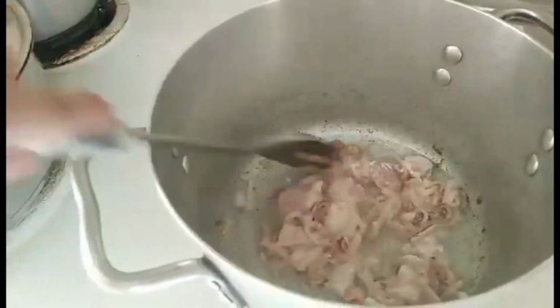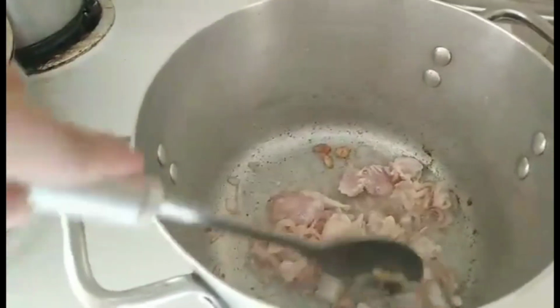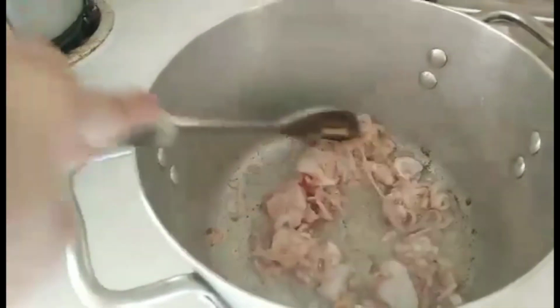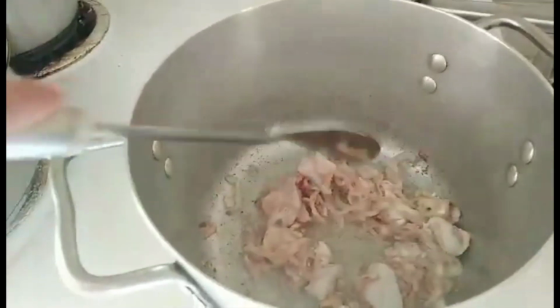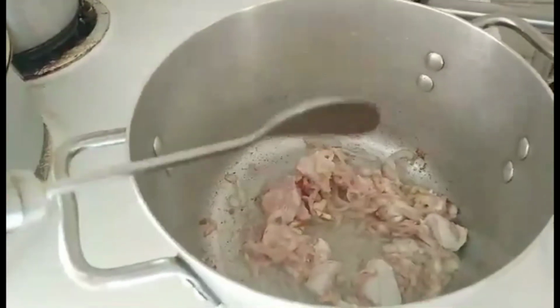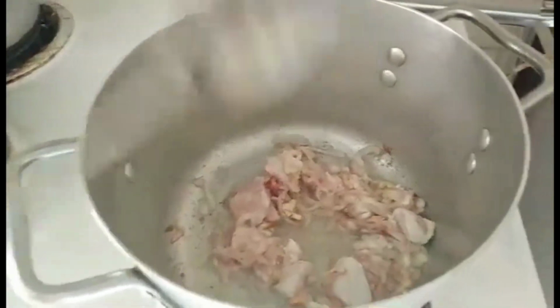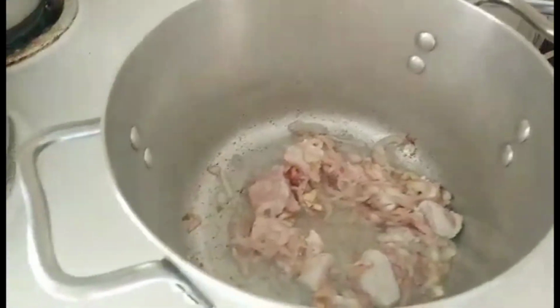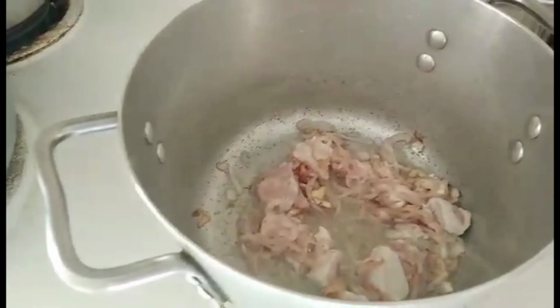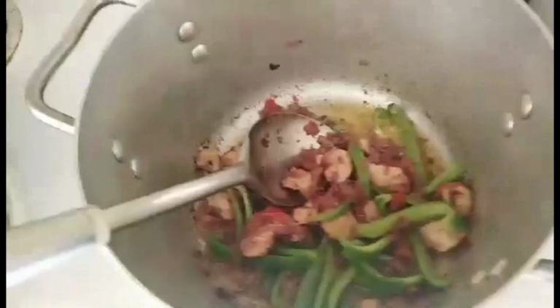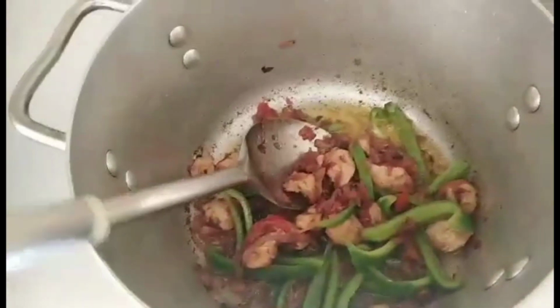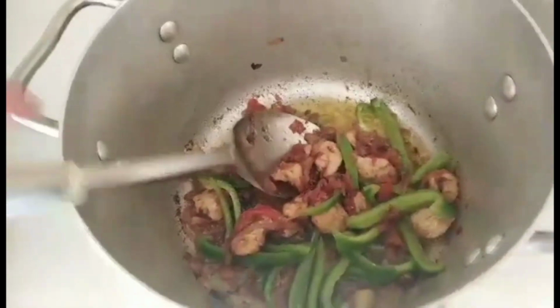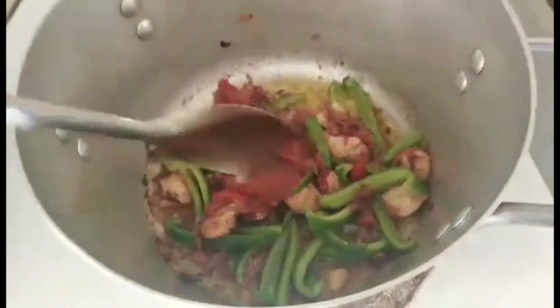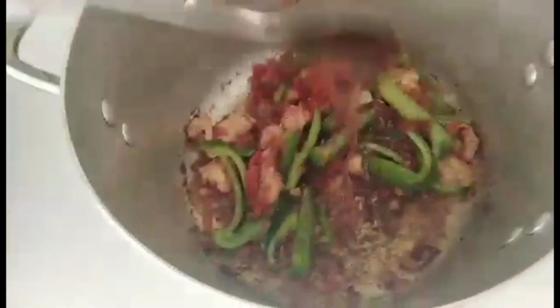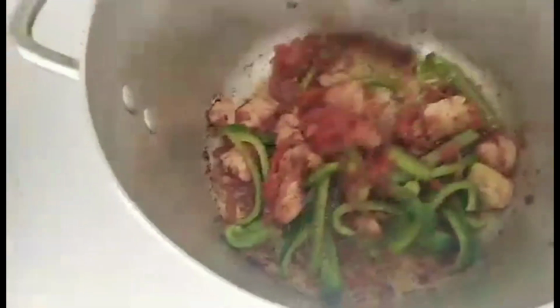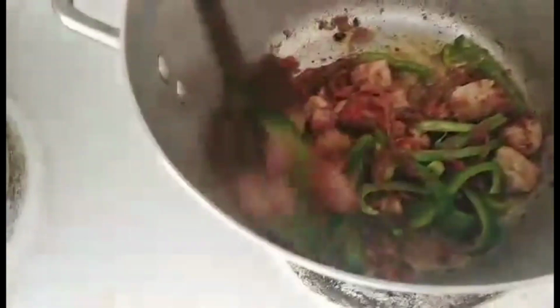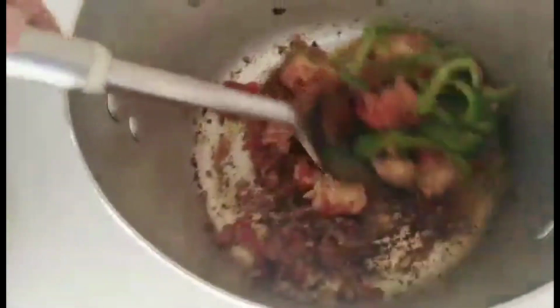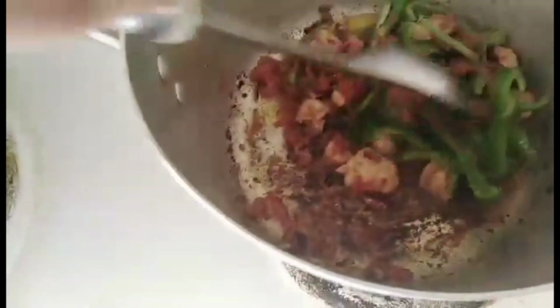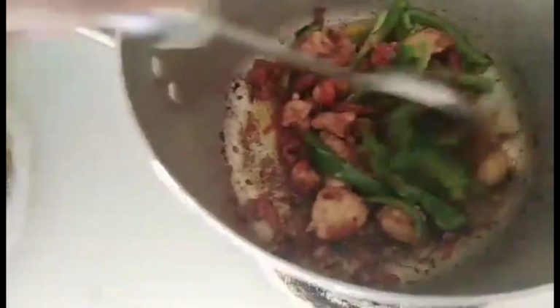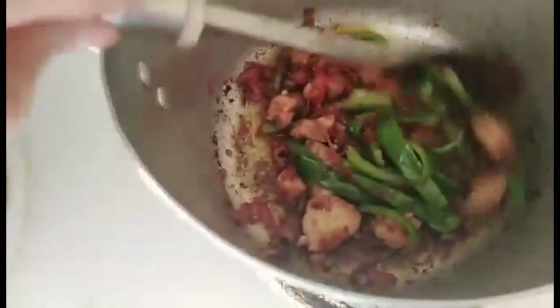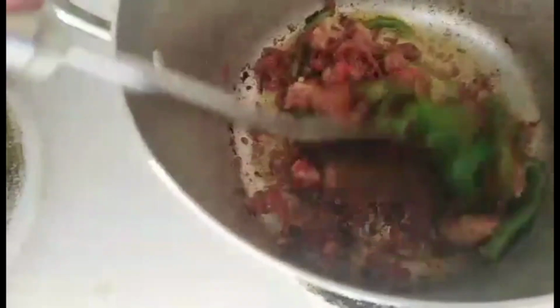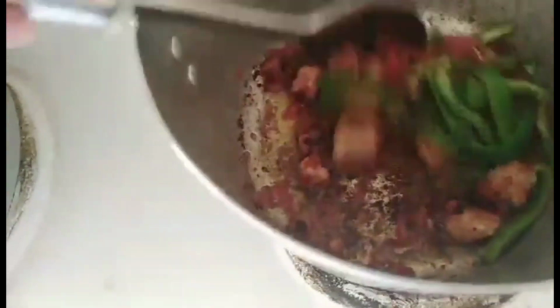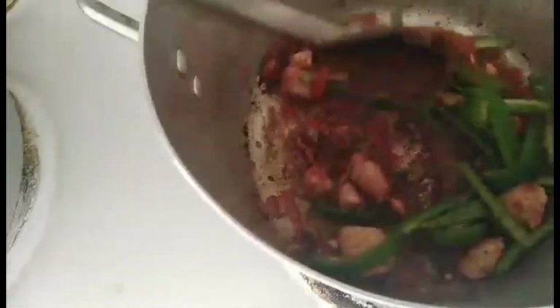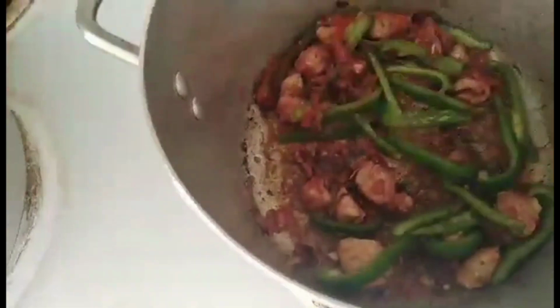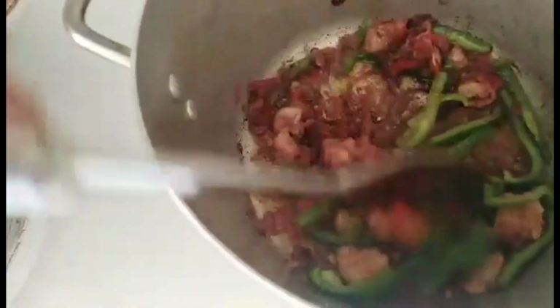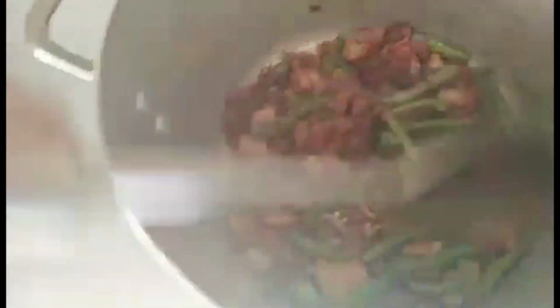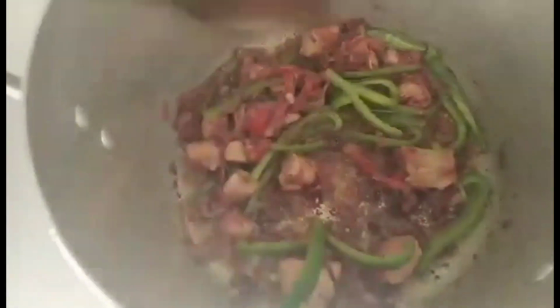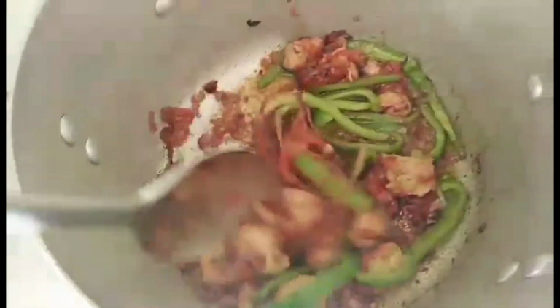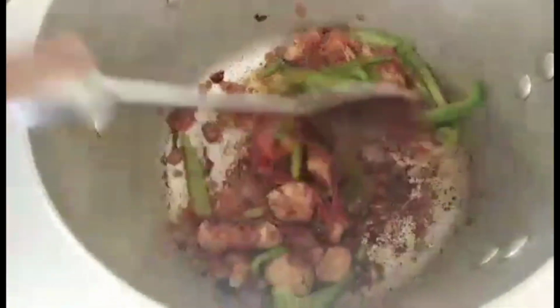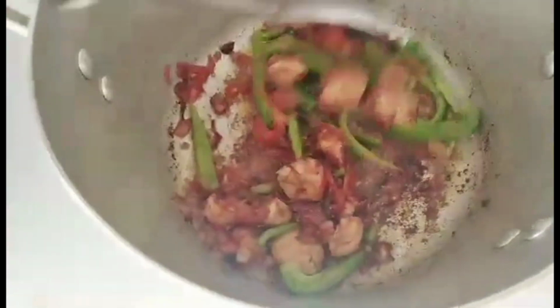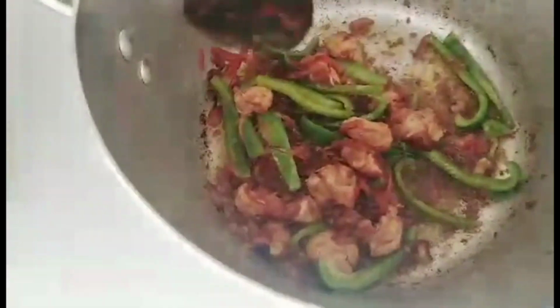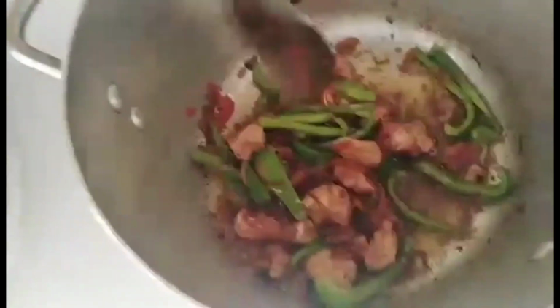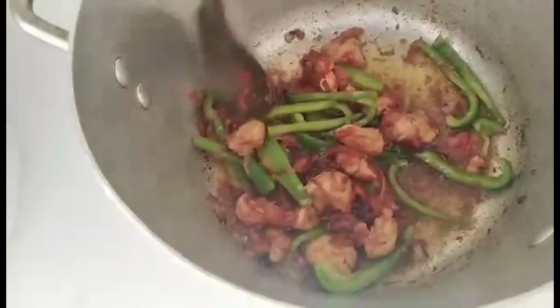Ang opo po, nabili po namin yan sa curry pour sa halagang size SR. As you can see, nag-brown-brown na po. Nag-brown na po ang ating niloluto.